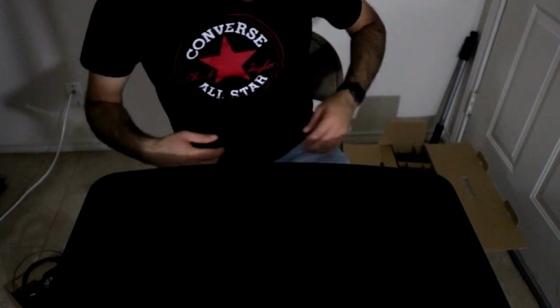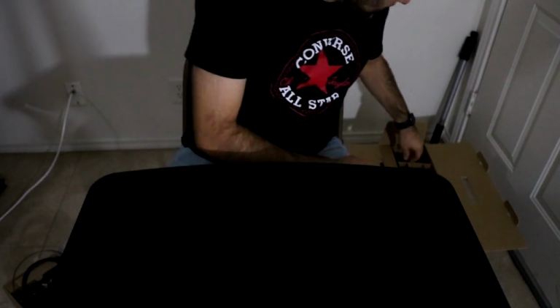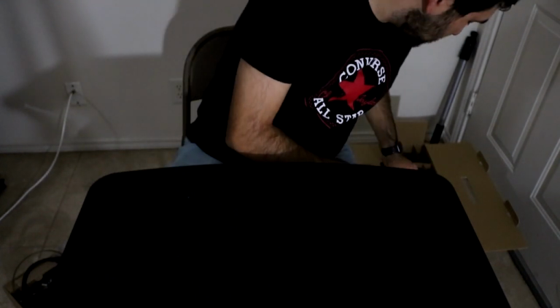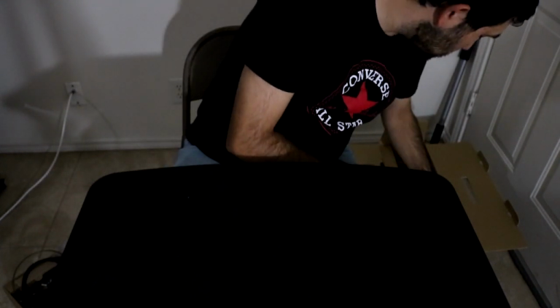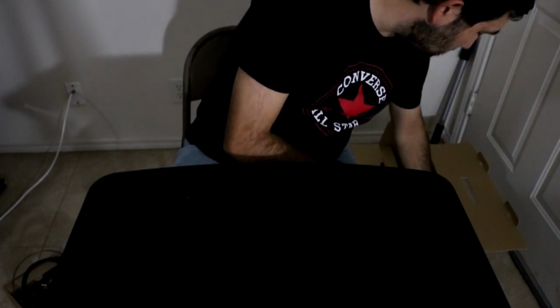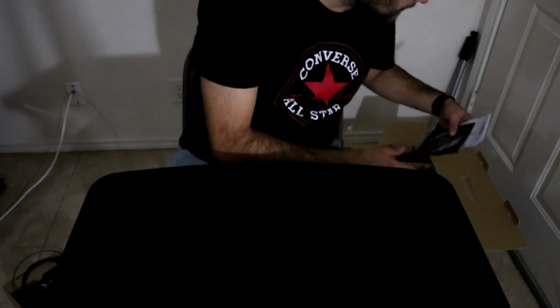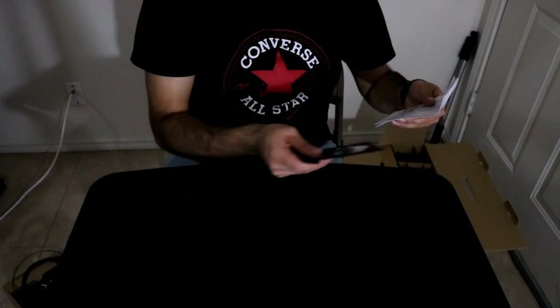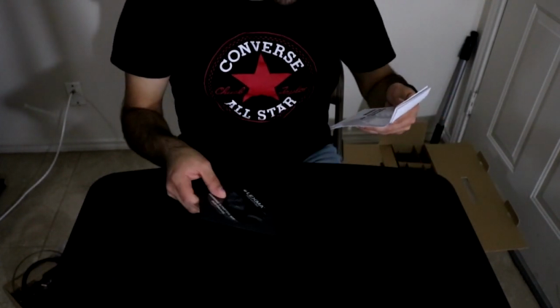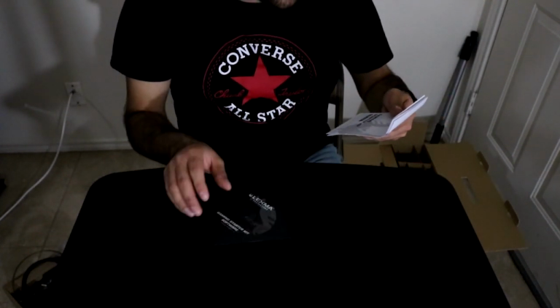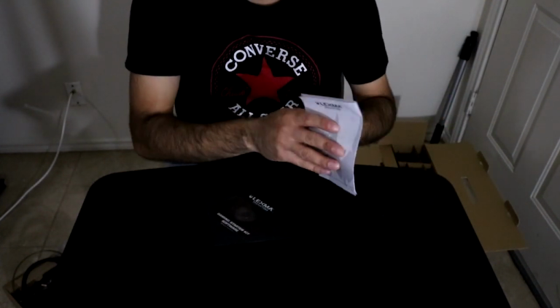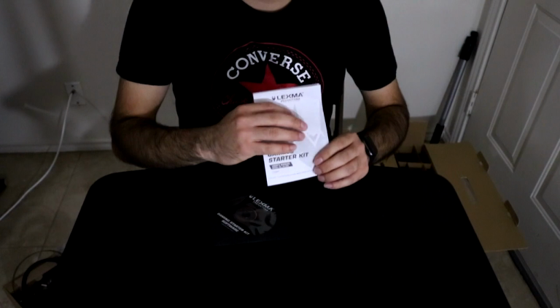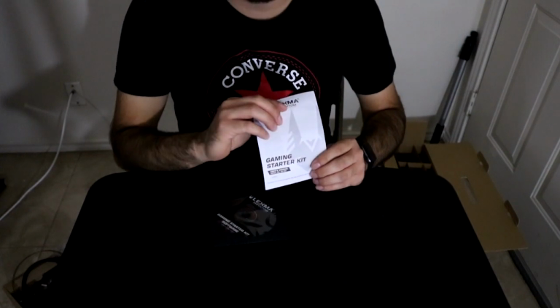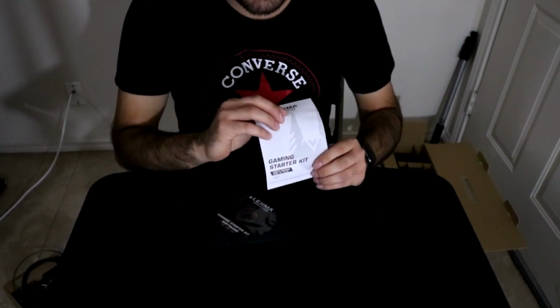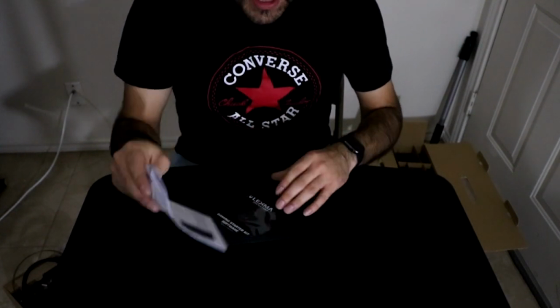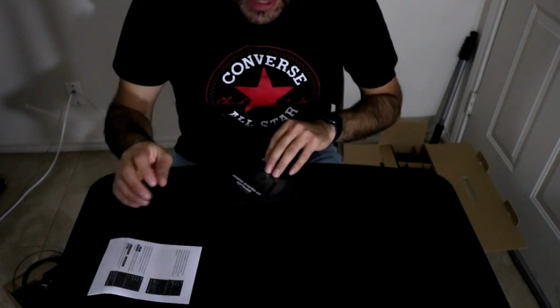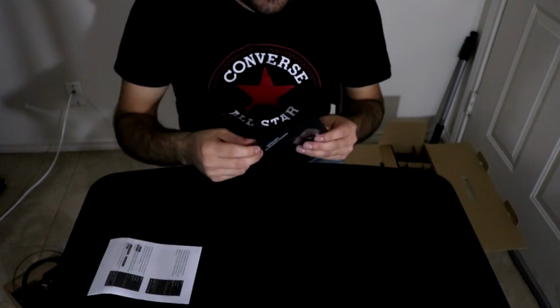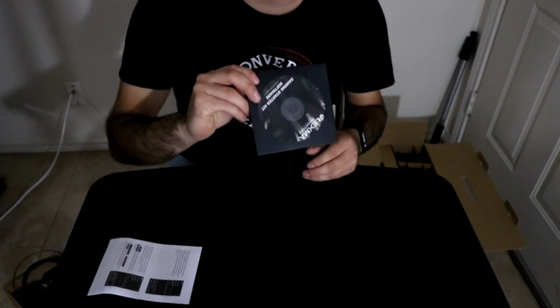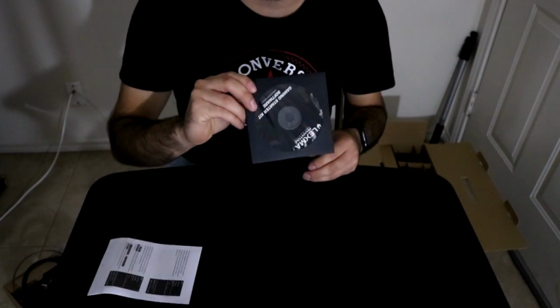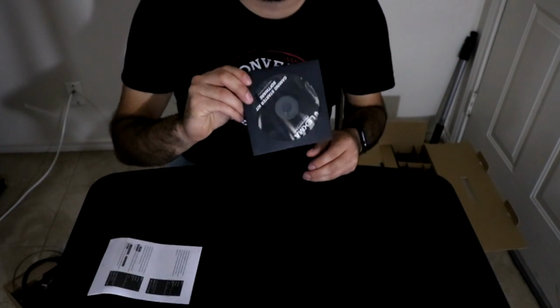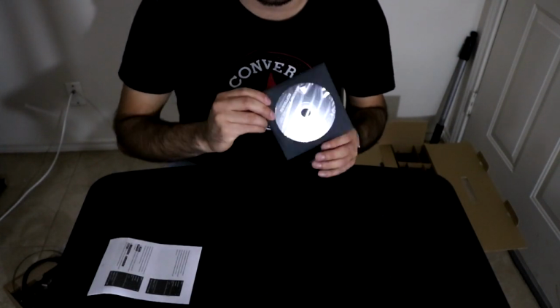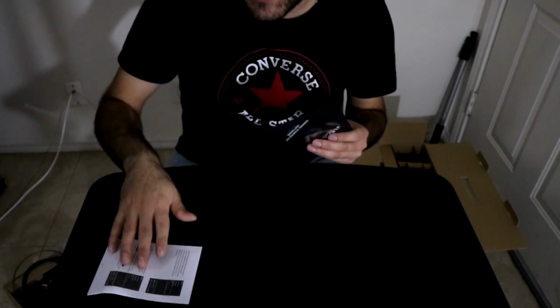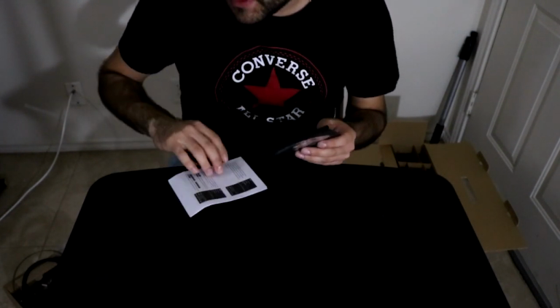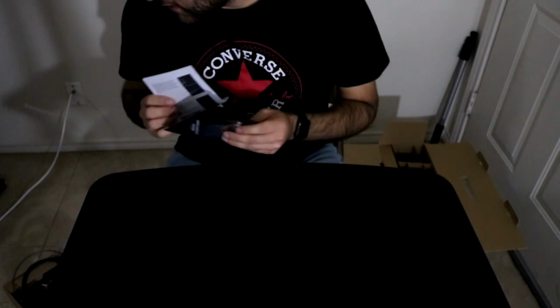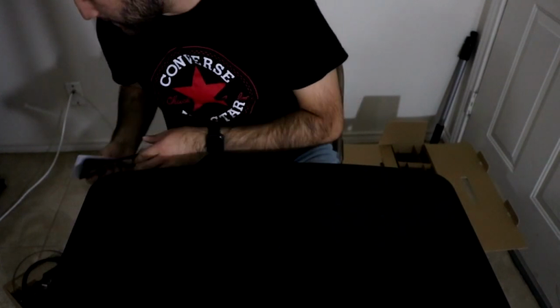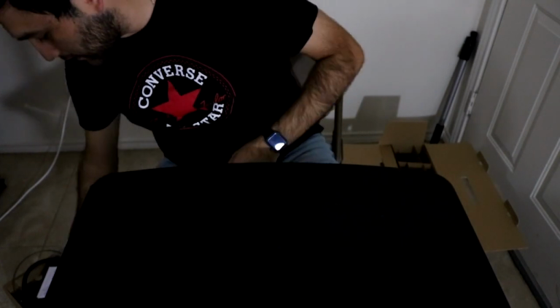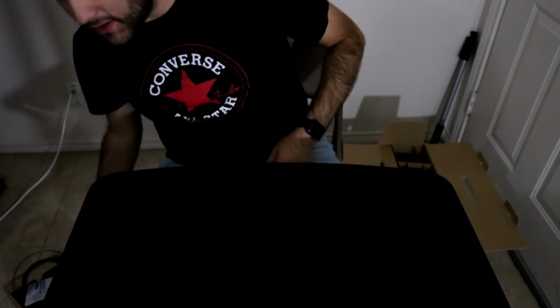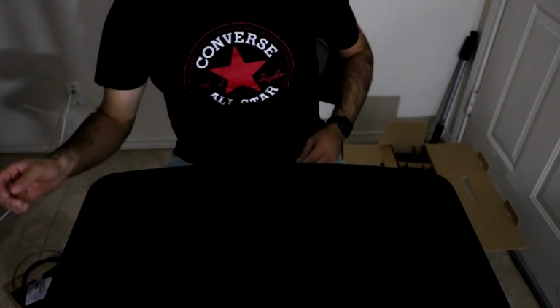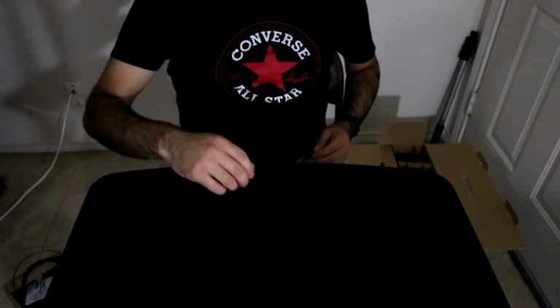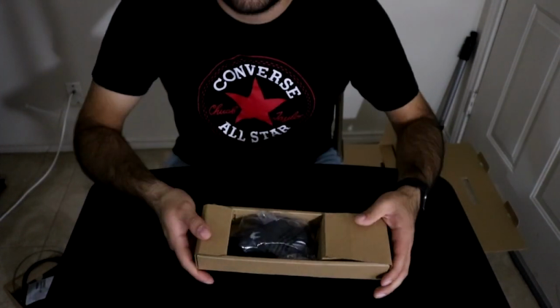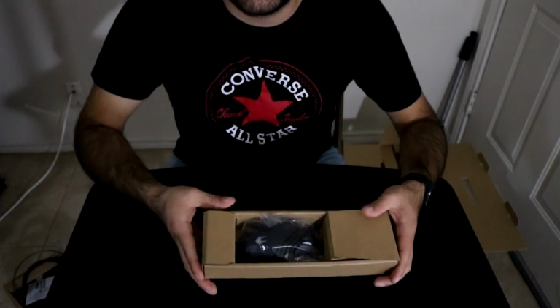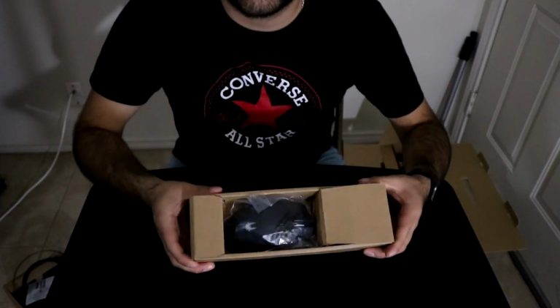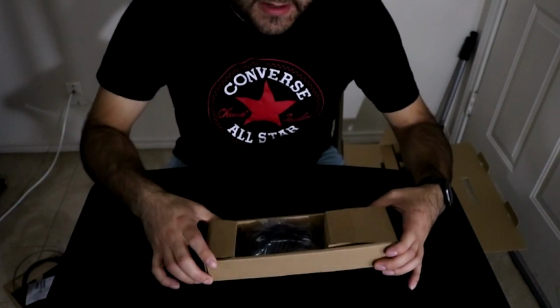Up next - oh wait, here's the user's manual, and I believe this is the software that comes with it to change the RGB lighting on the keyboard and the mouse.